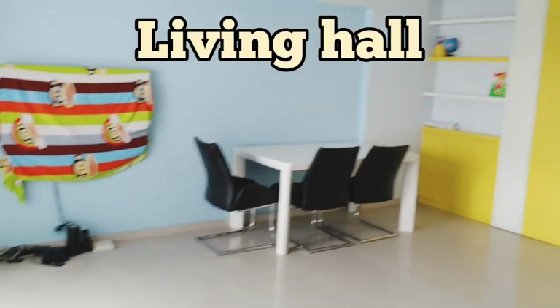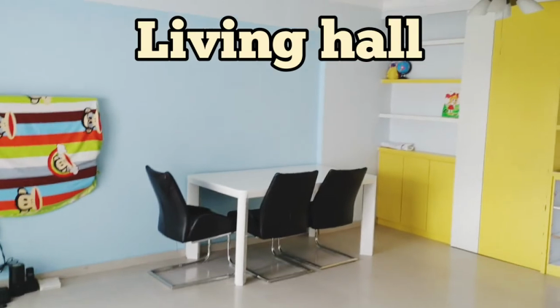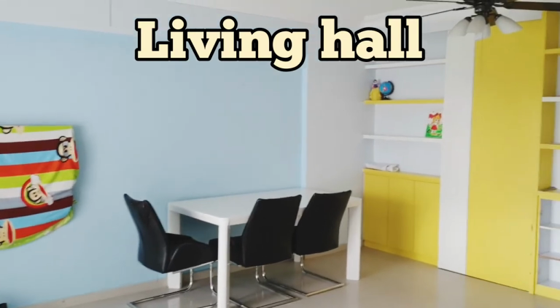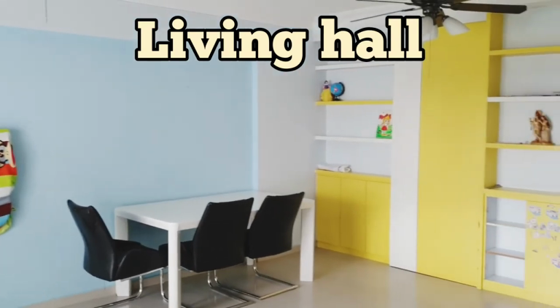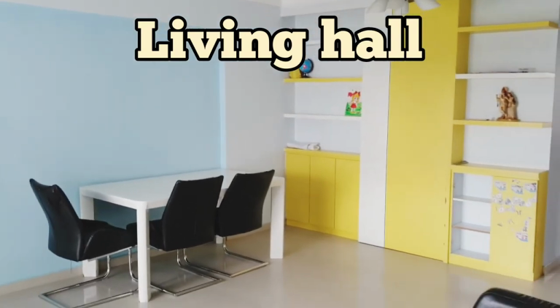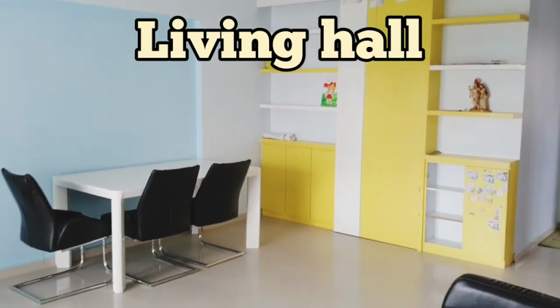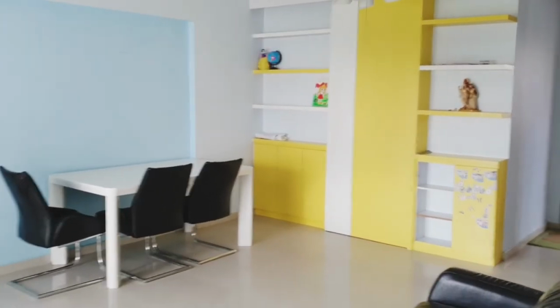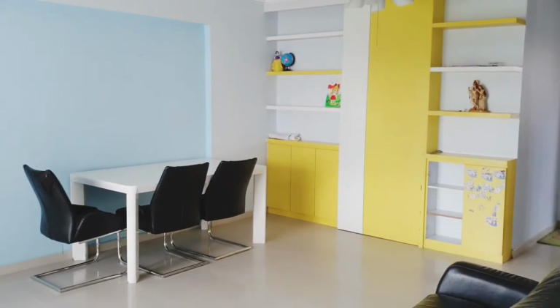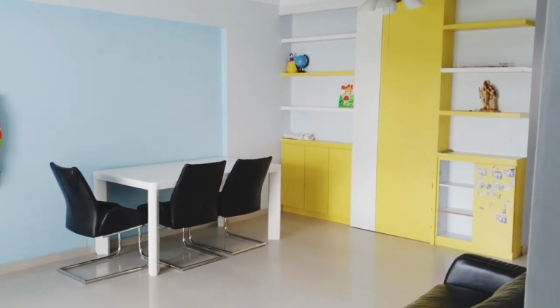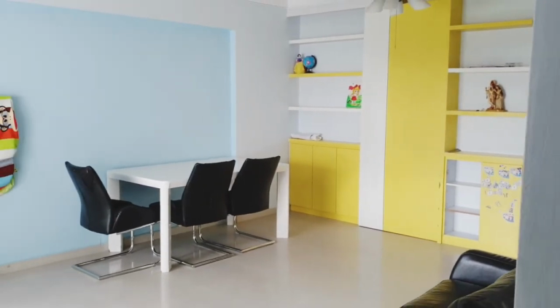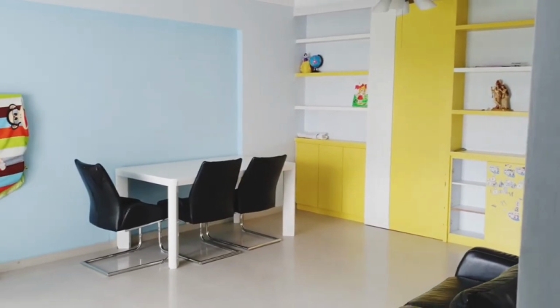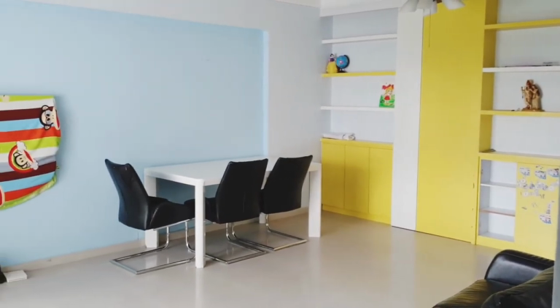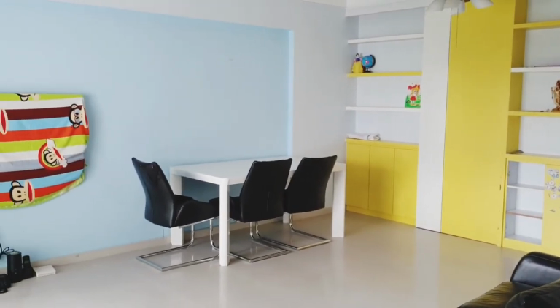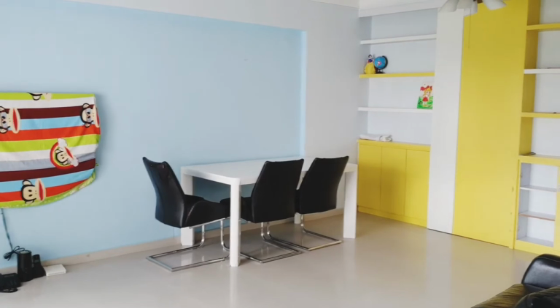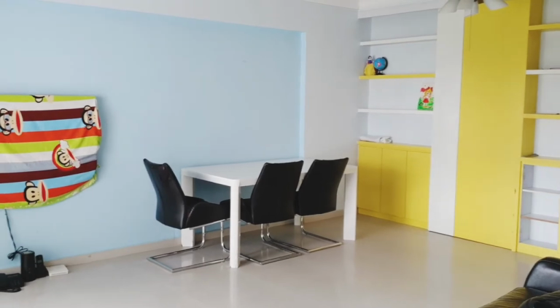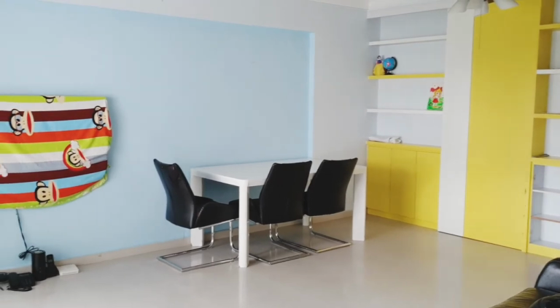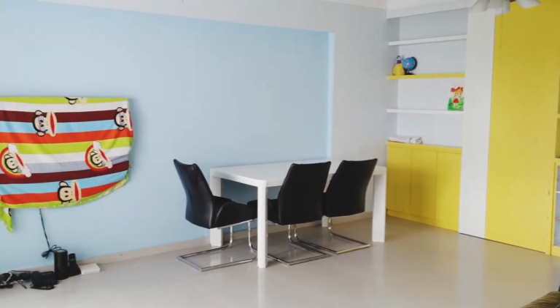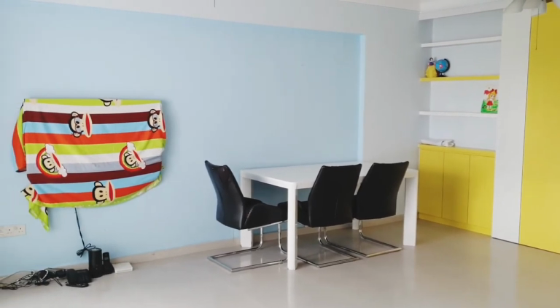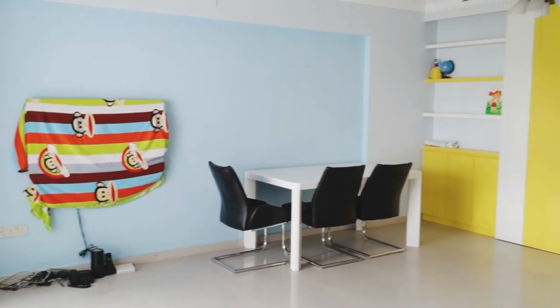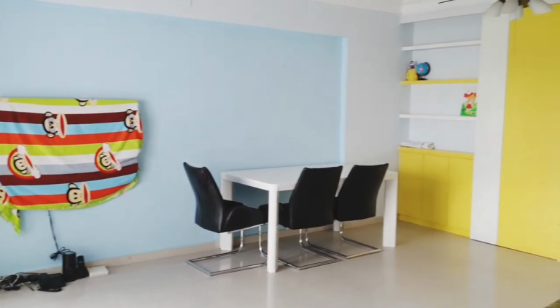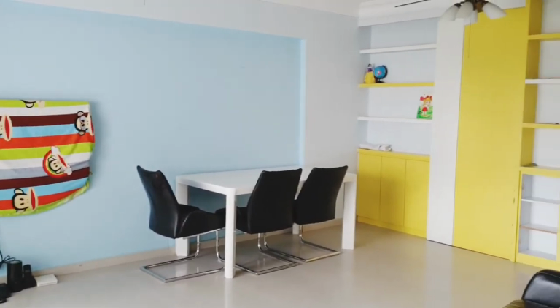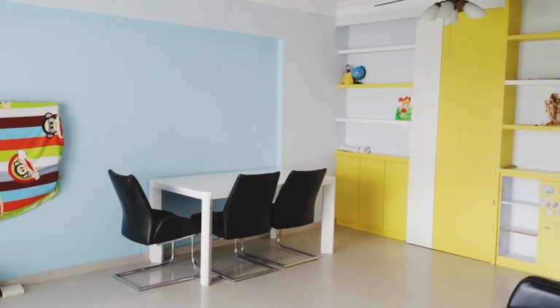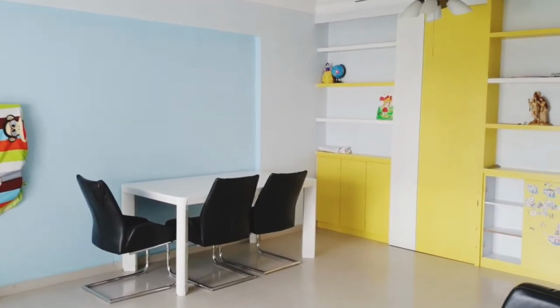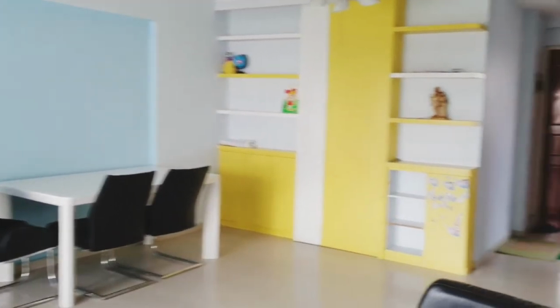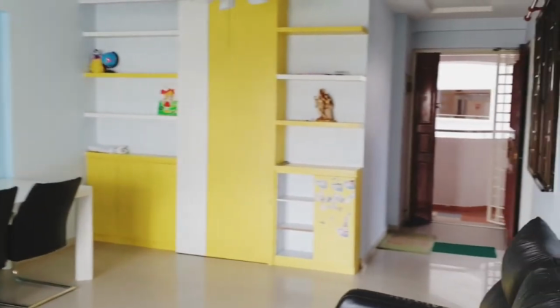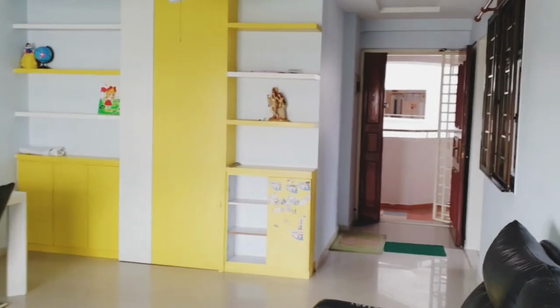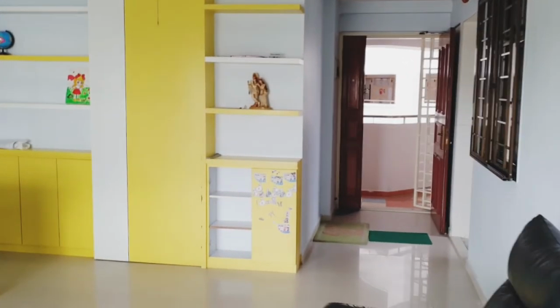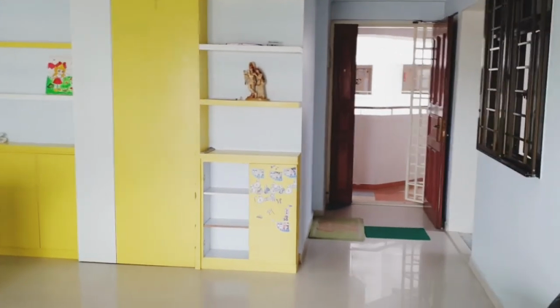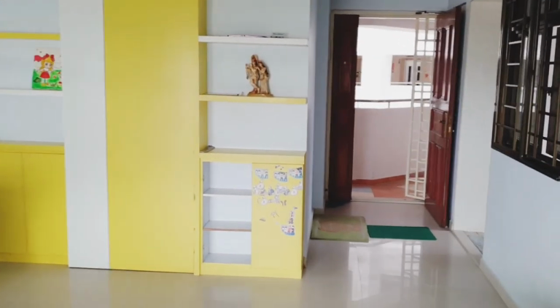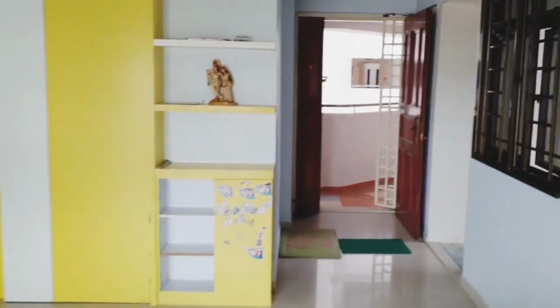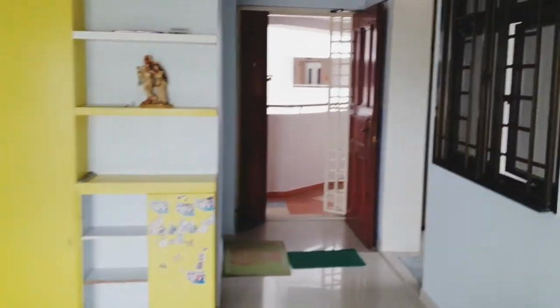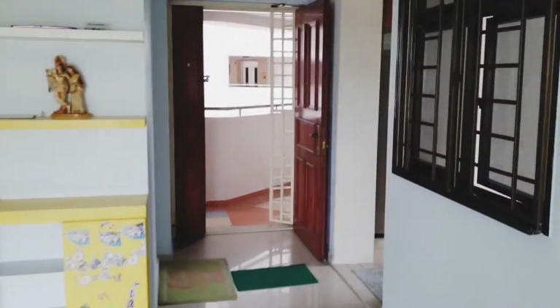So once again, let me show you the living hall. You can see how spacious it is. The house is very well ventilated and it's naturally bright.